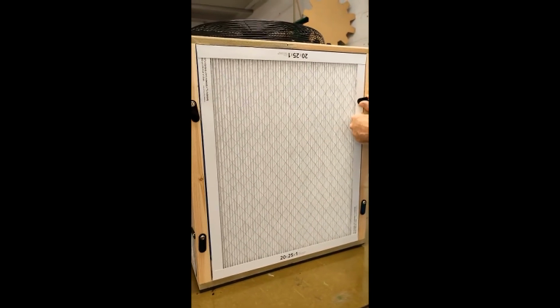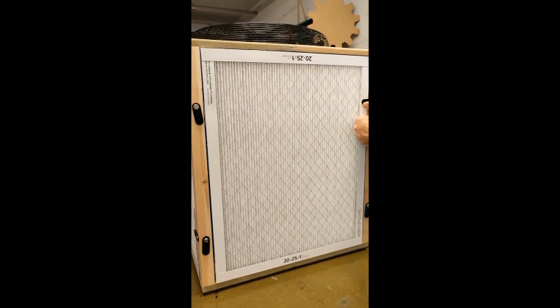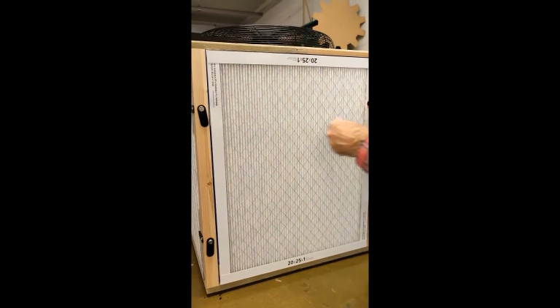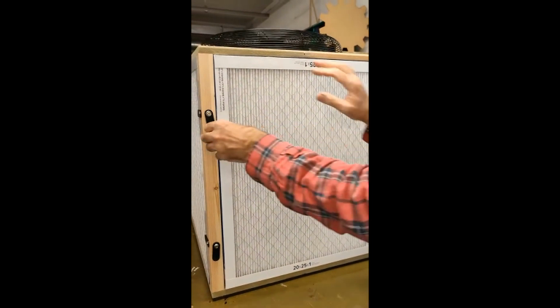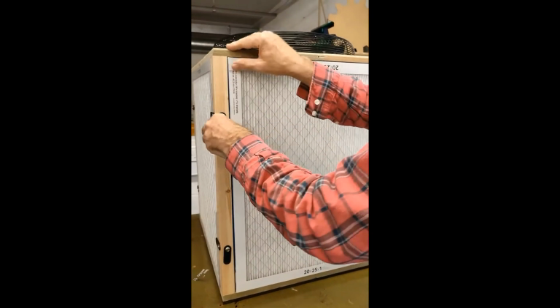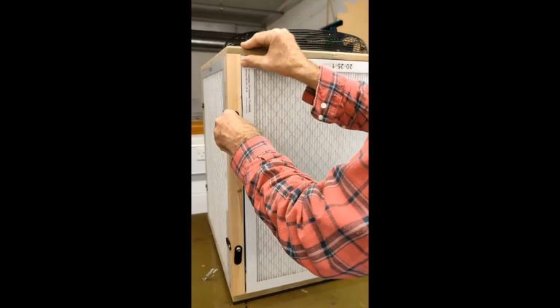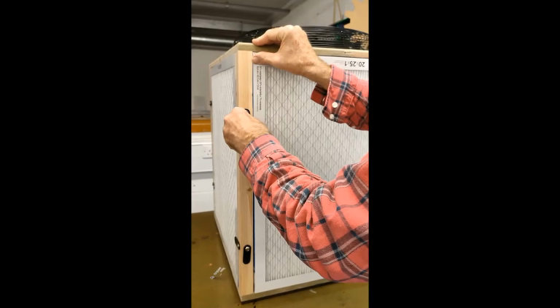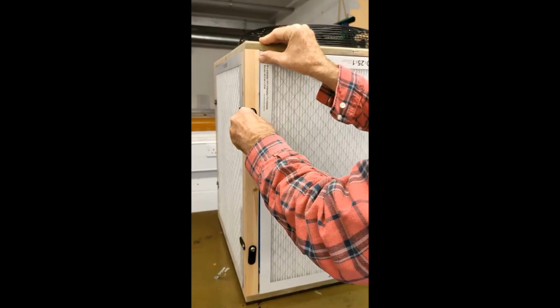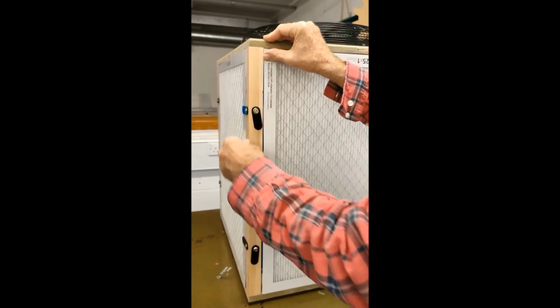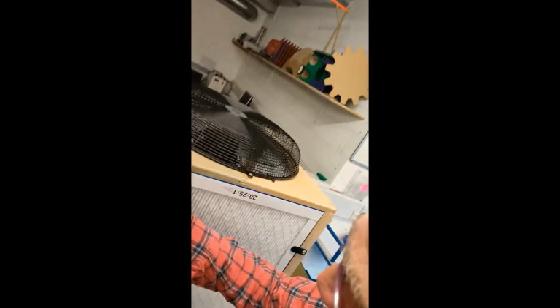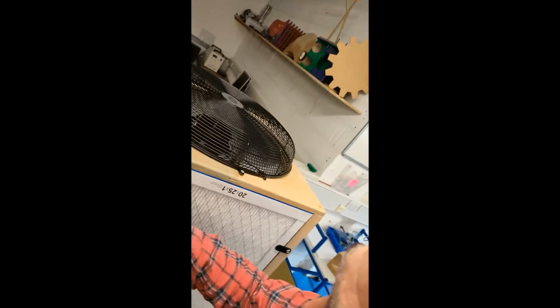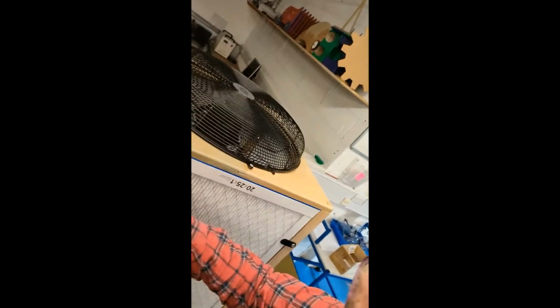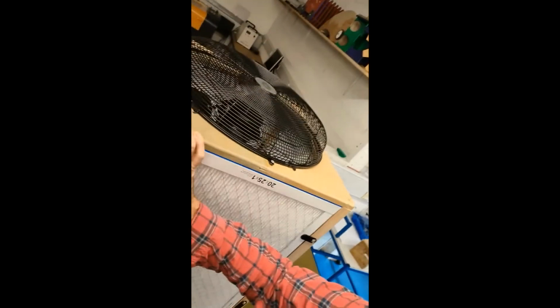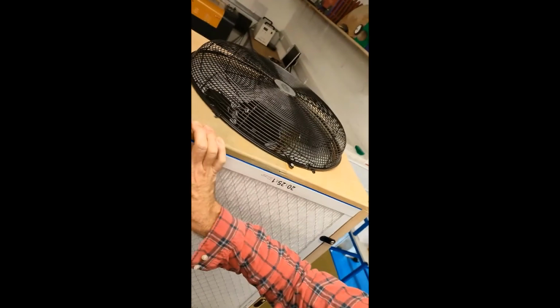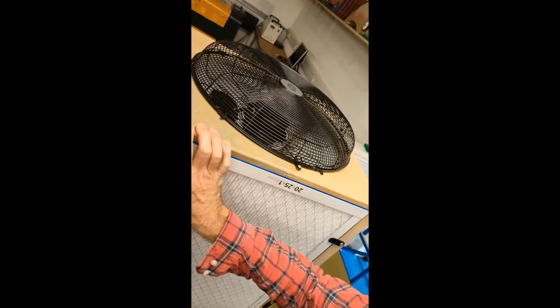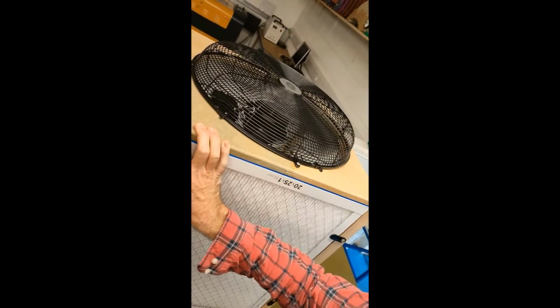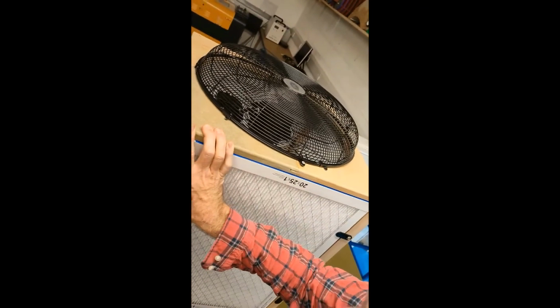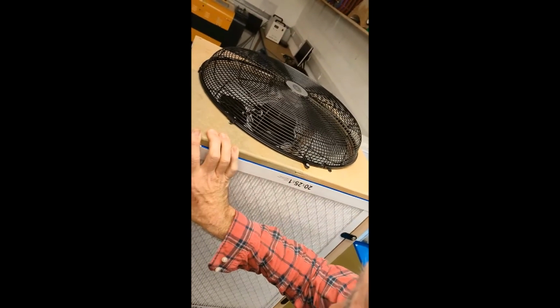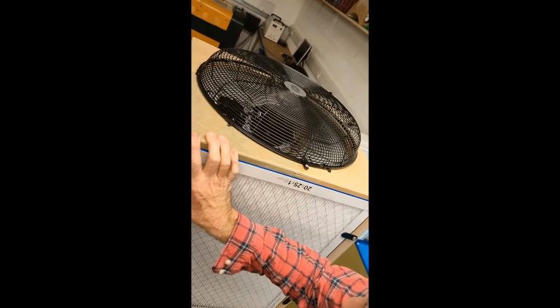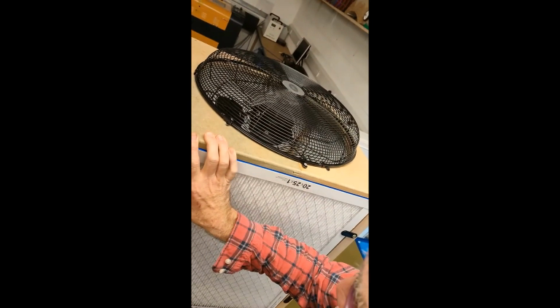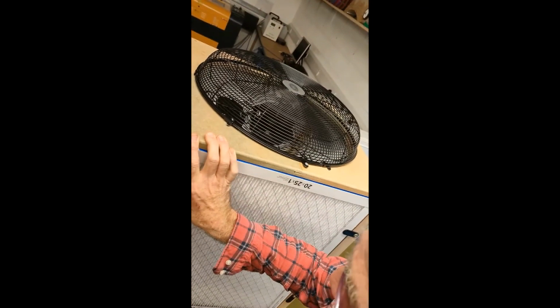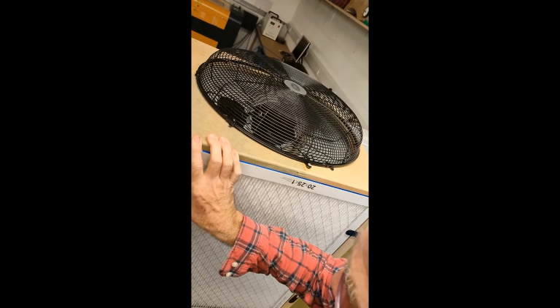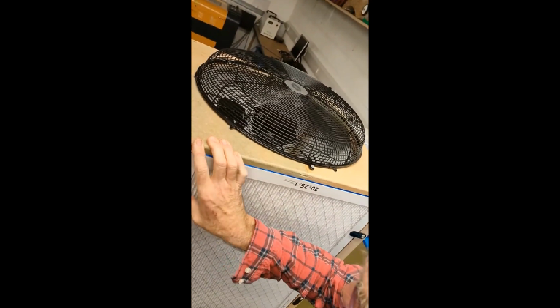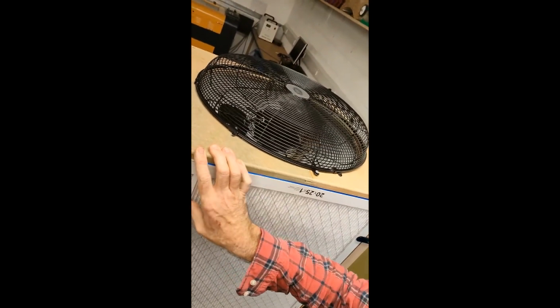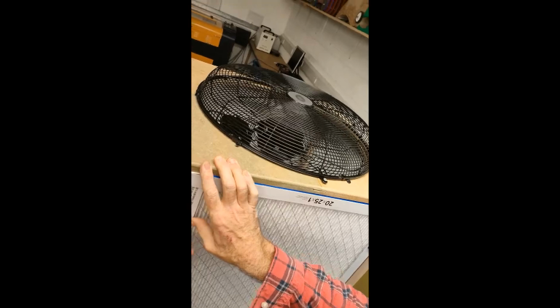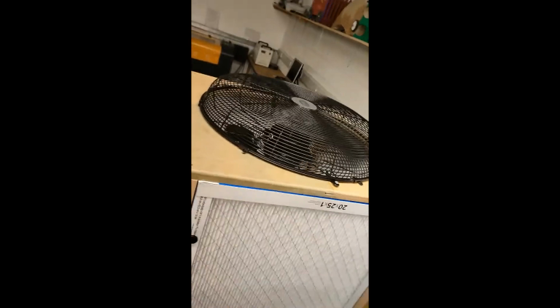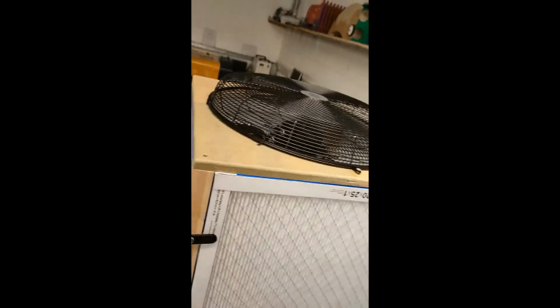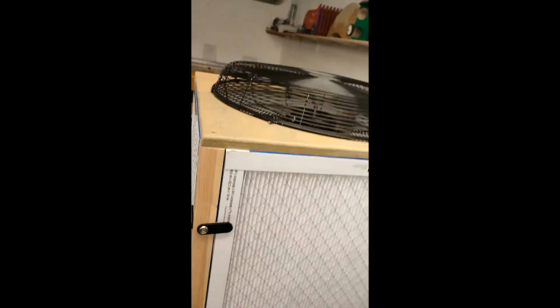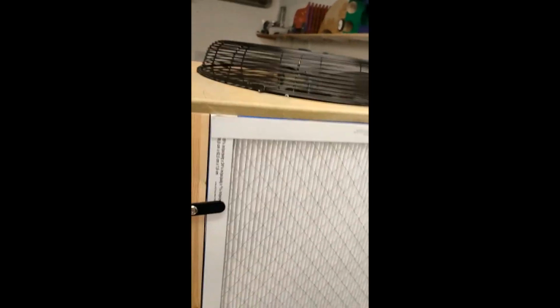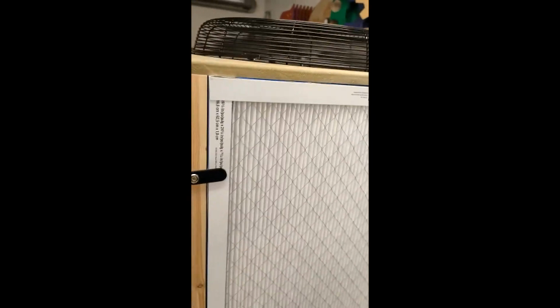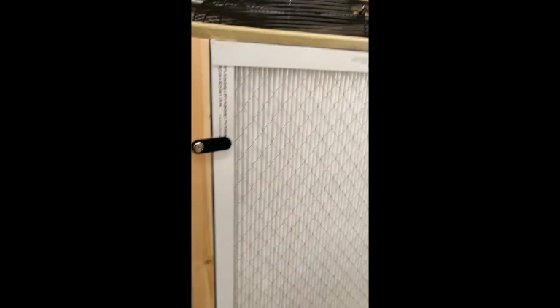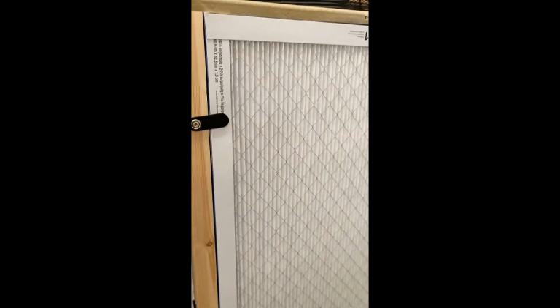I don't know. This is a prototype, obviously, so it could be made much more efficiently.